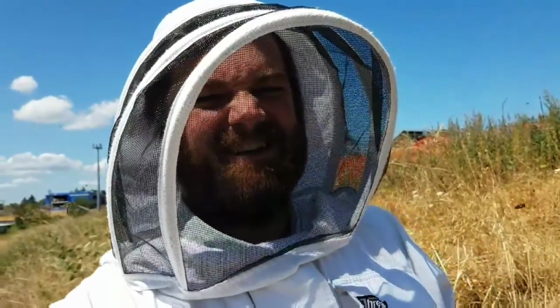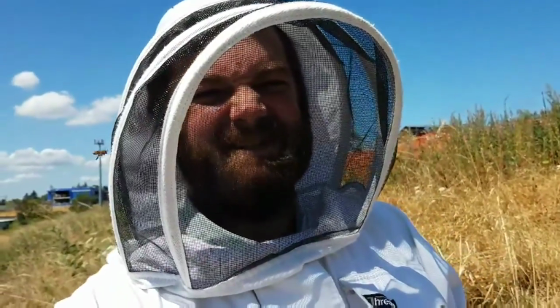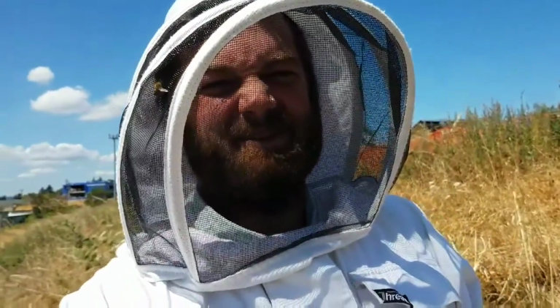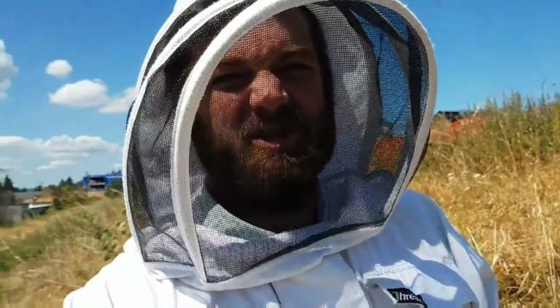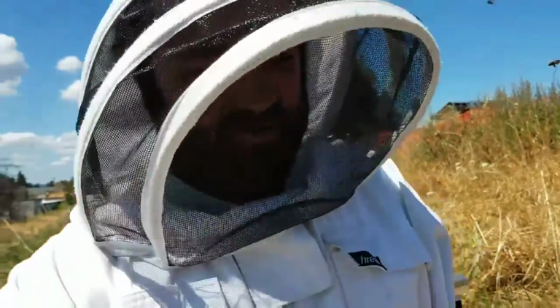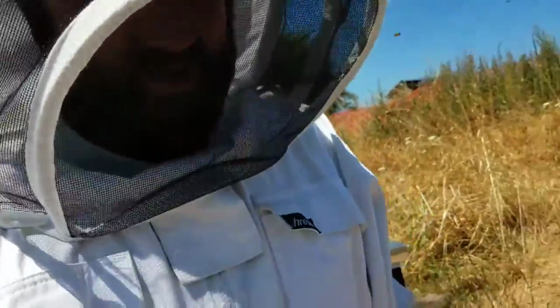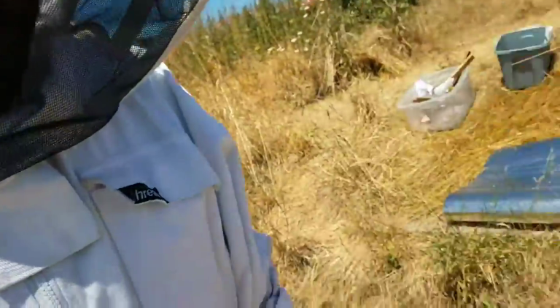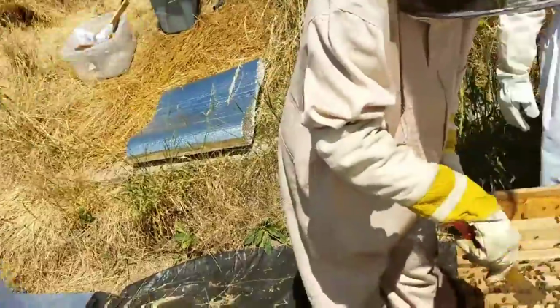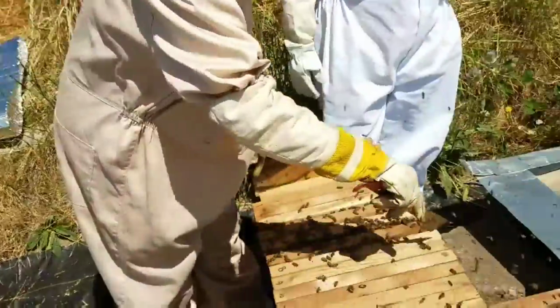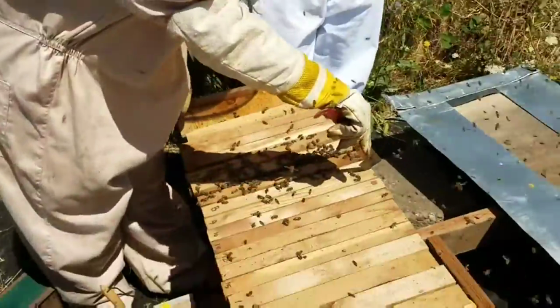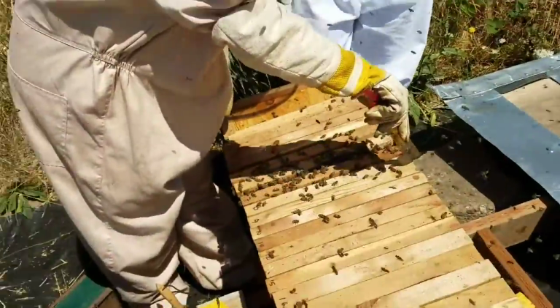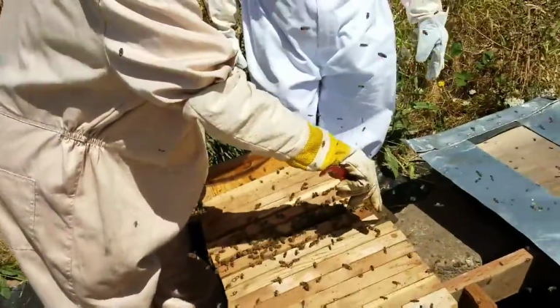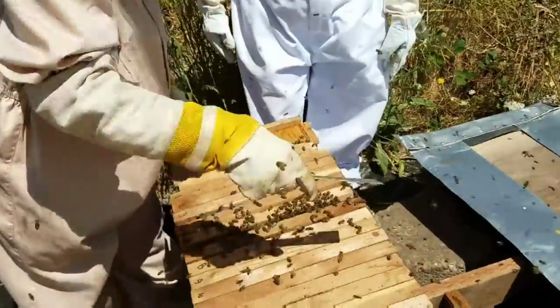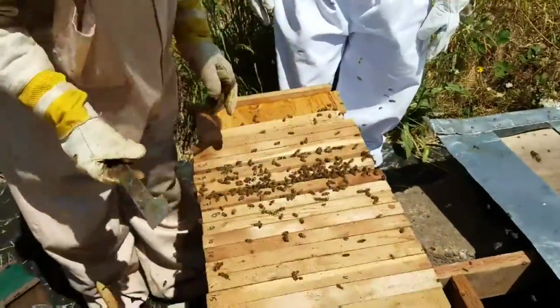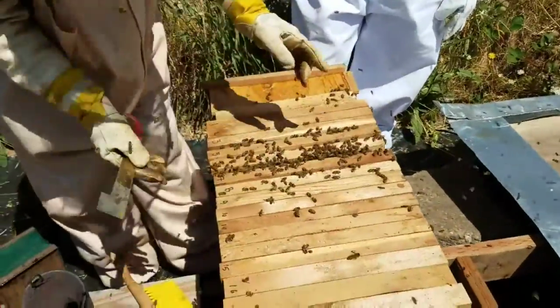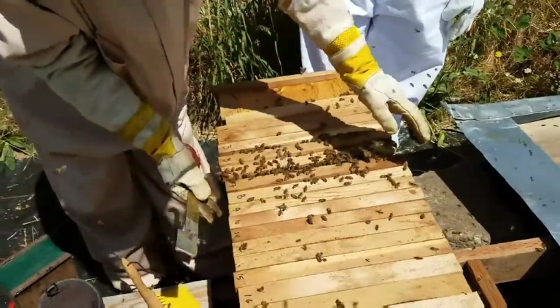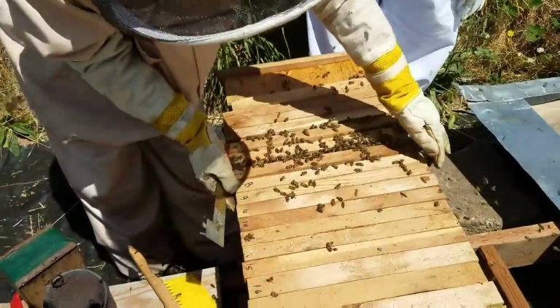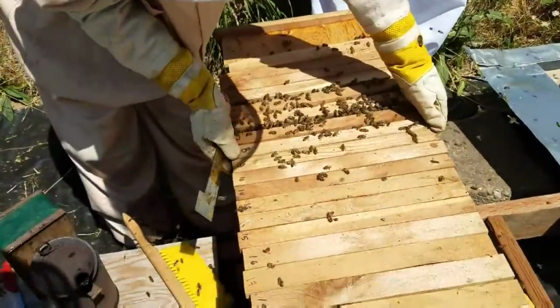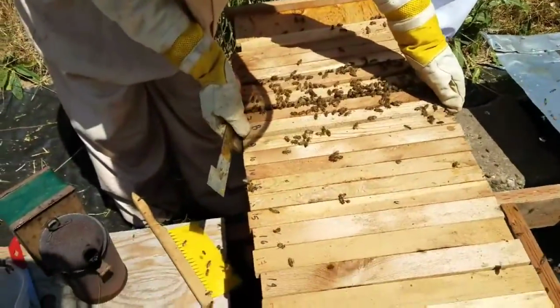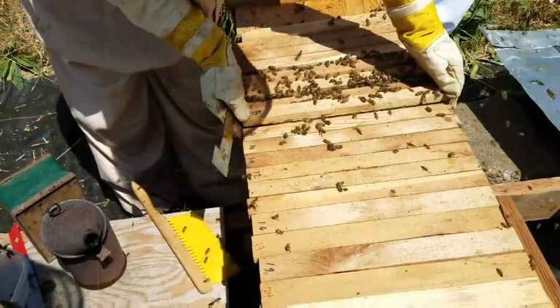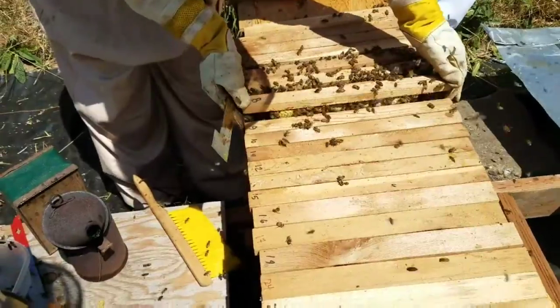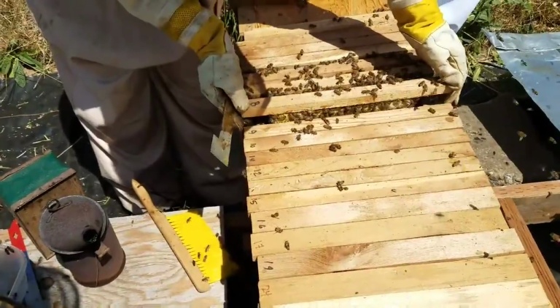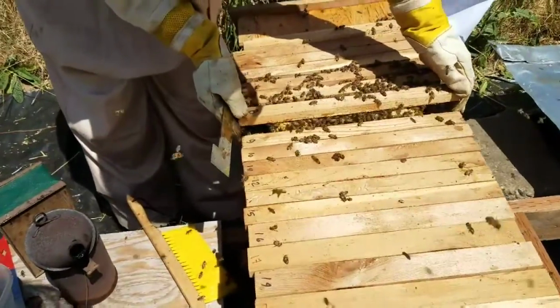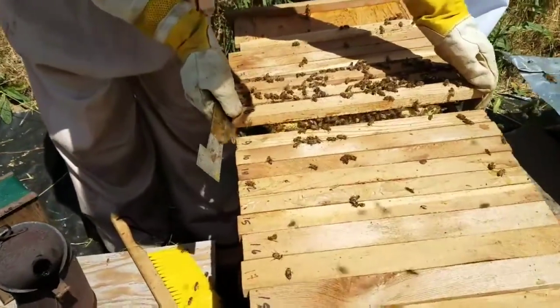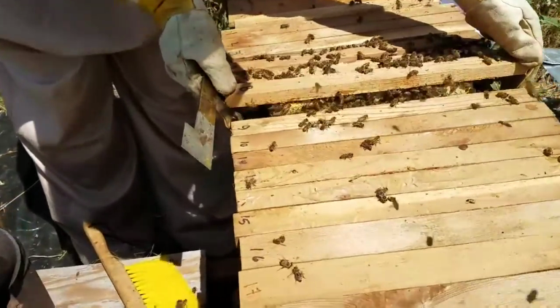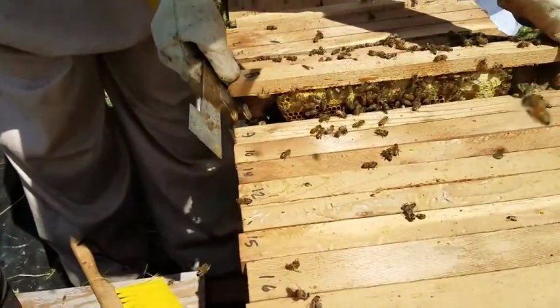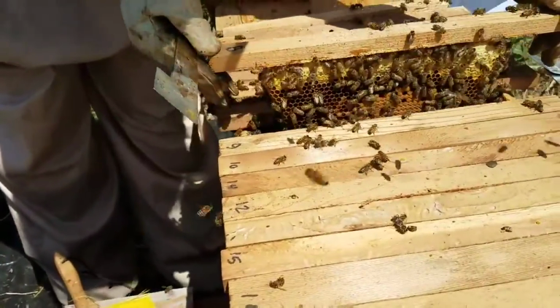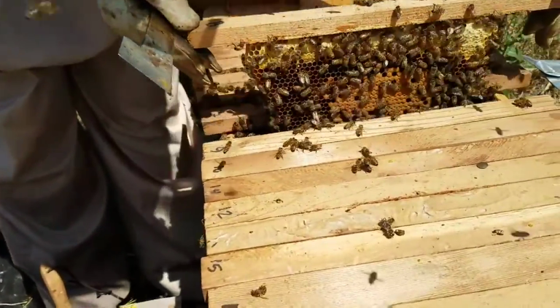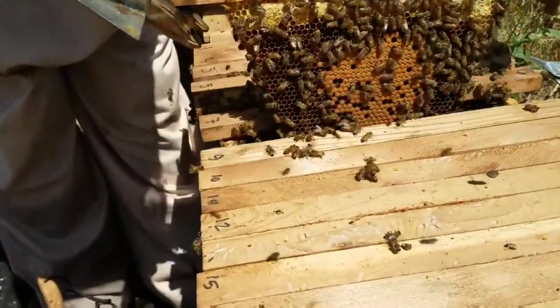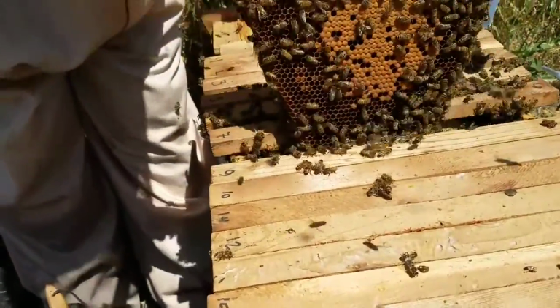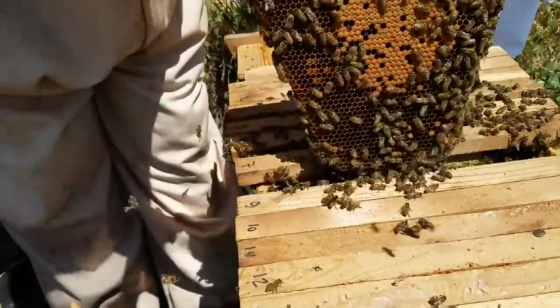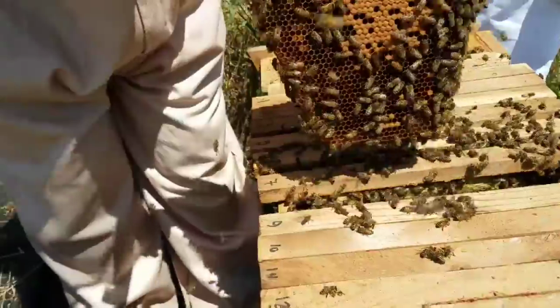Hey guys, we're about to do a sugar shake. We're looking at a hive and we're gonna find a frame that has some good brood on it. That's looking good — let's get this one.